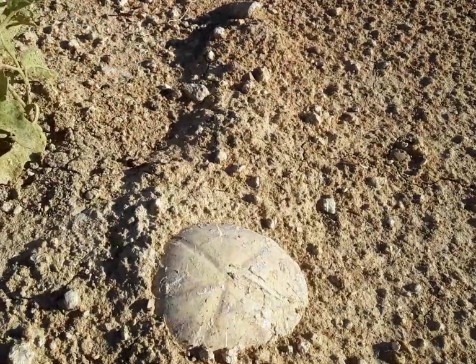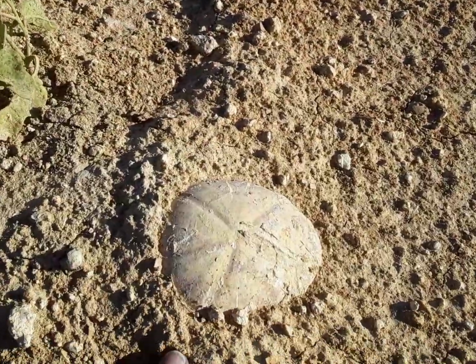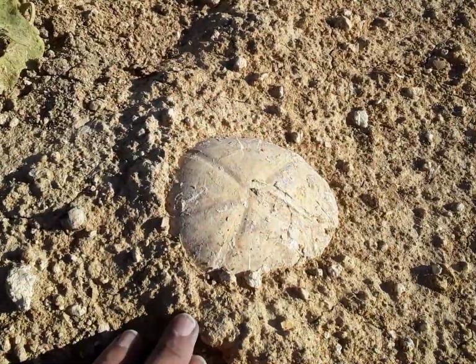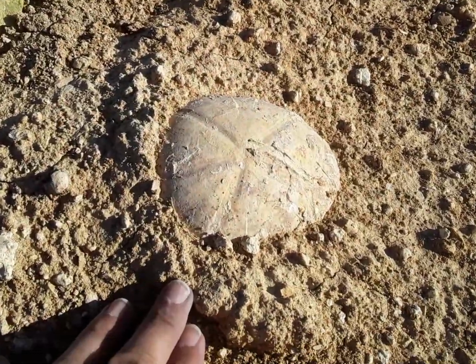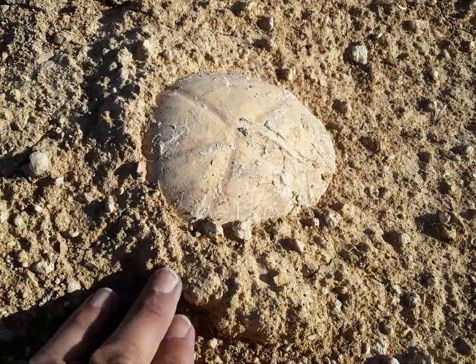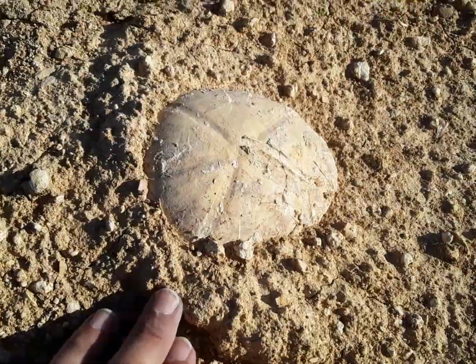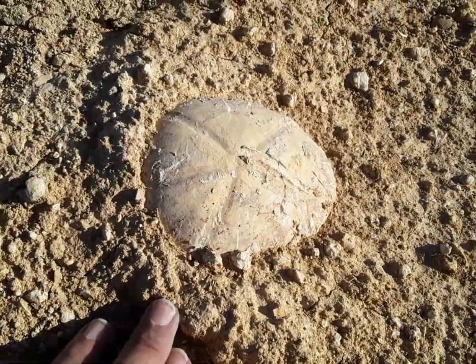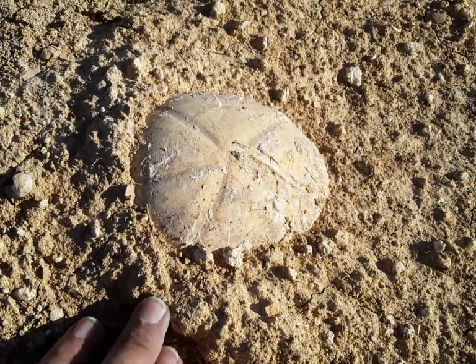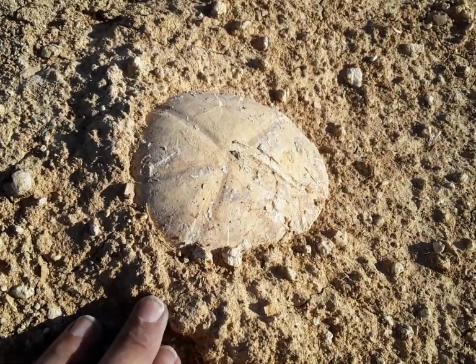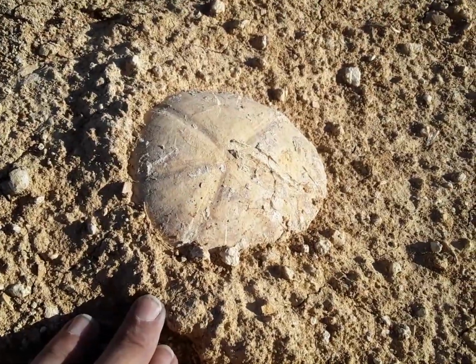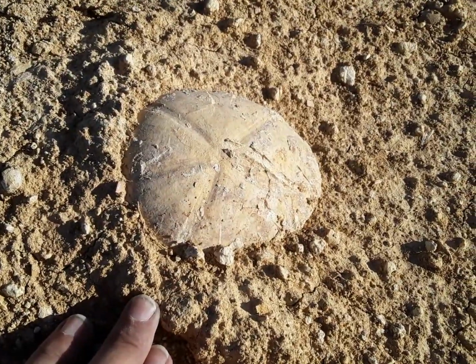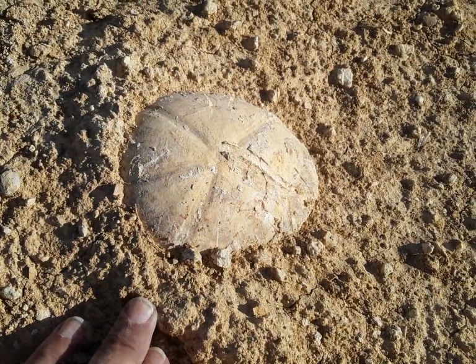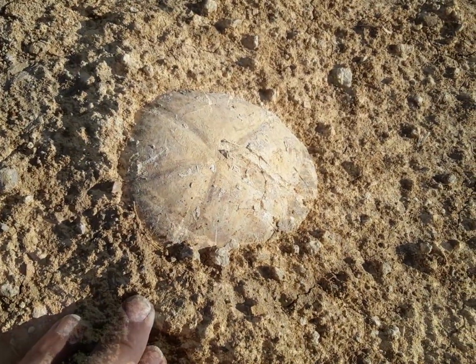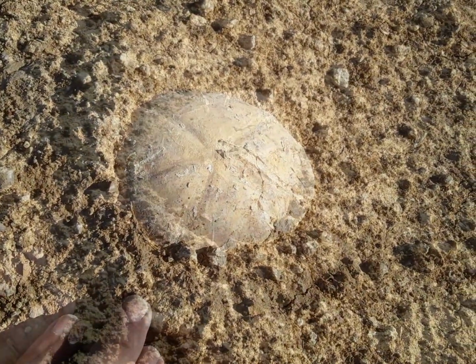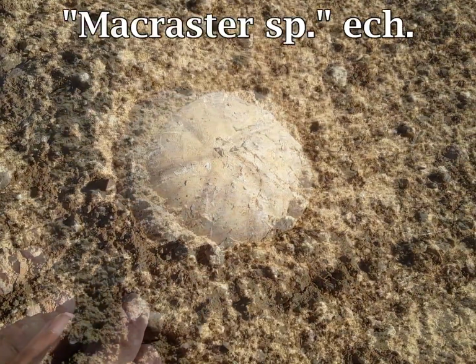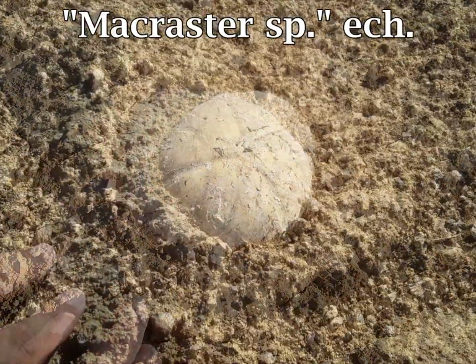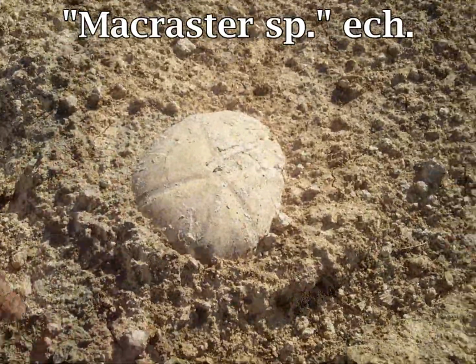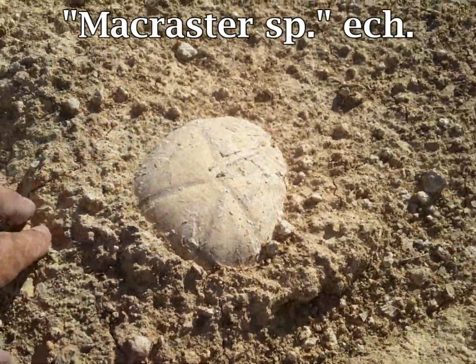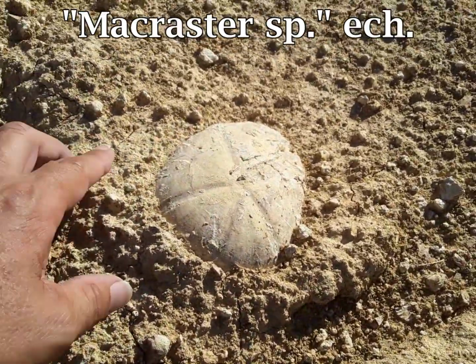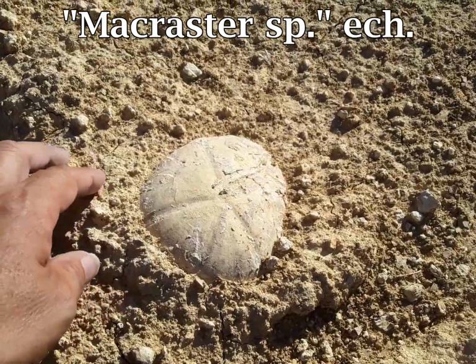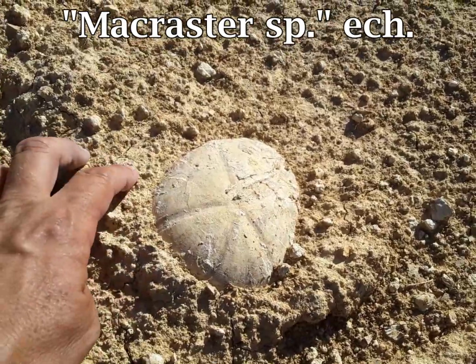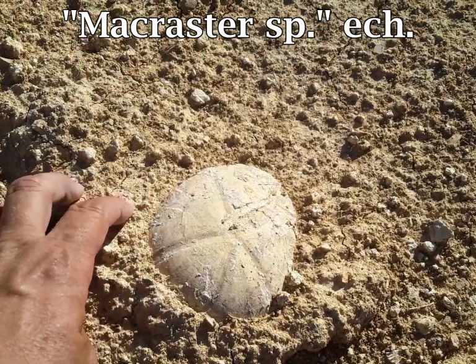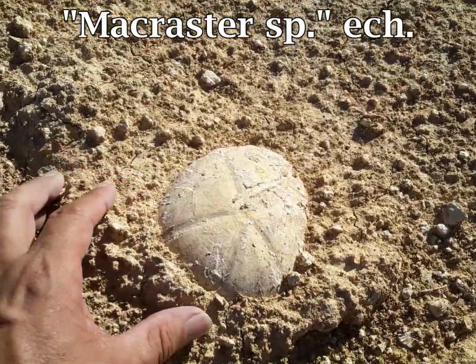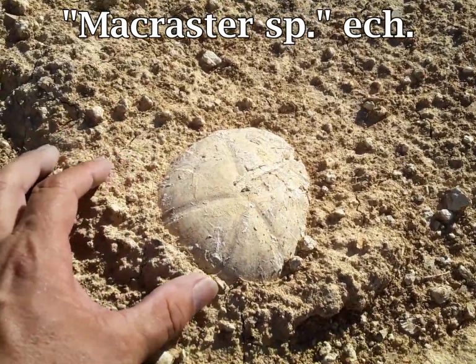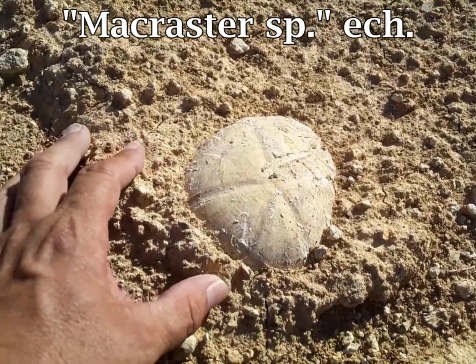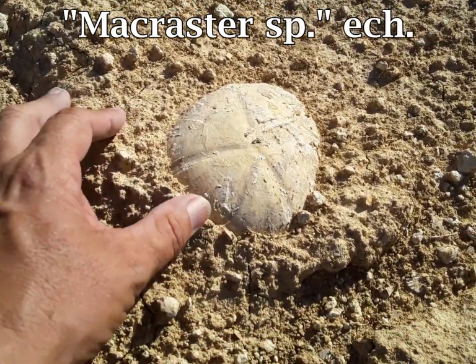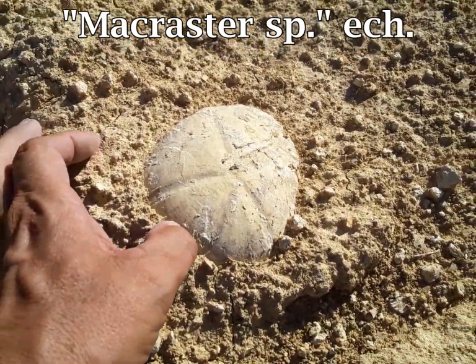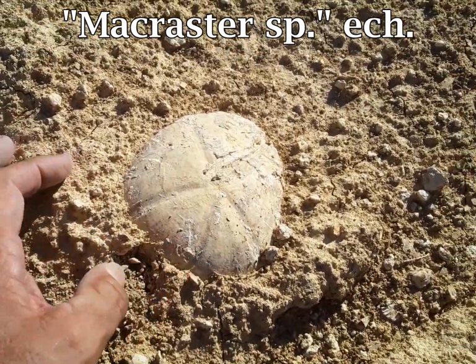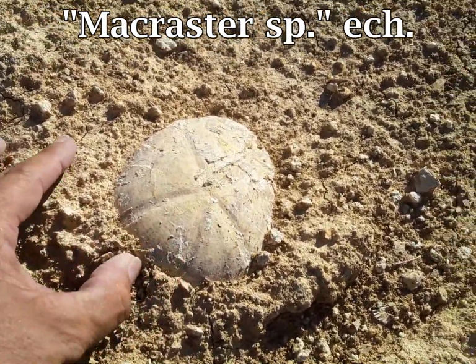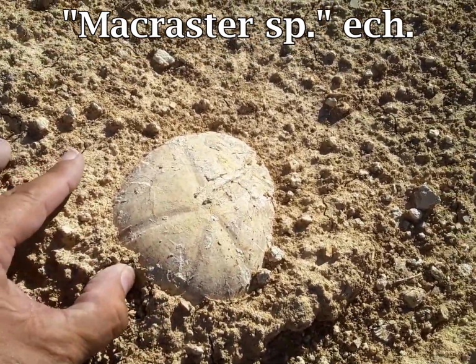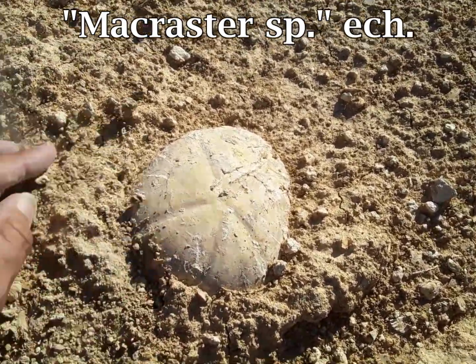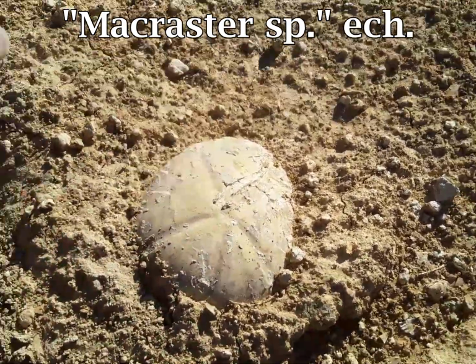Look what I found — a big giant echinoid. Let's see if we can get this out. It turns very hard.